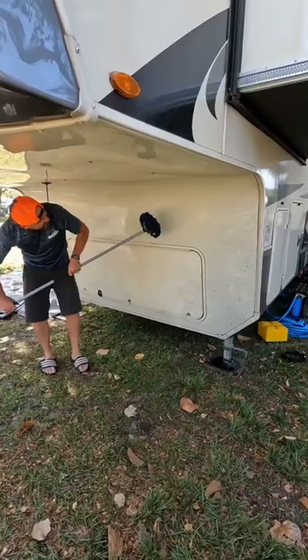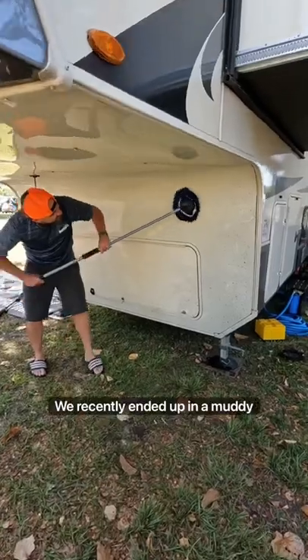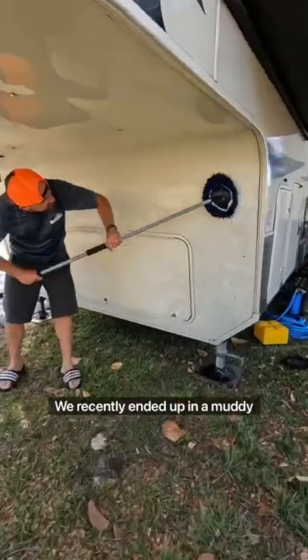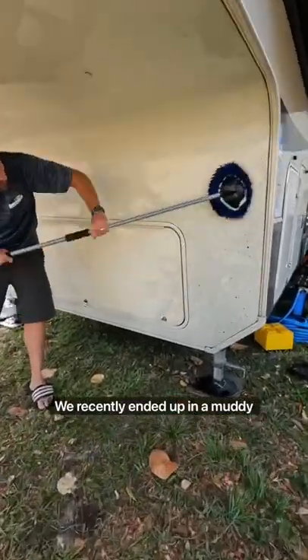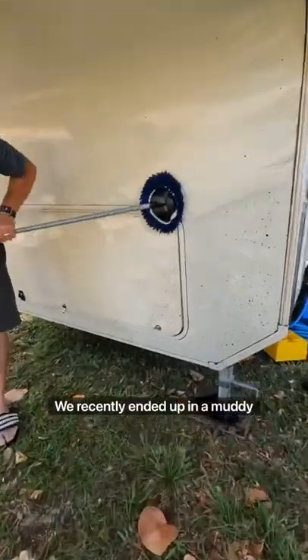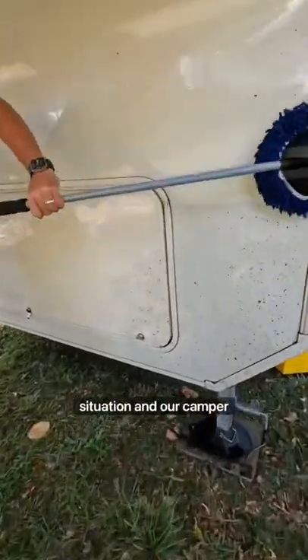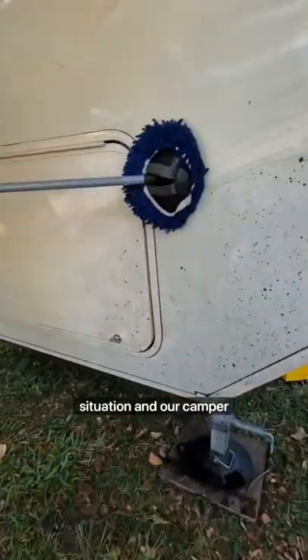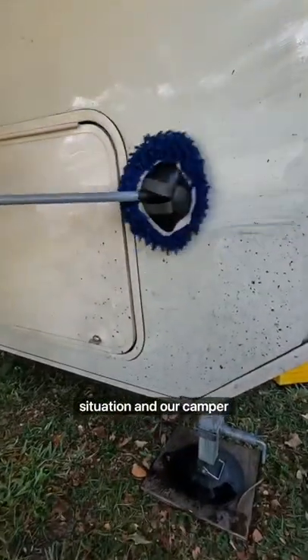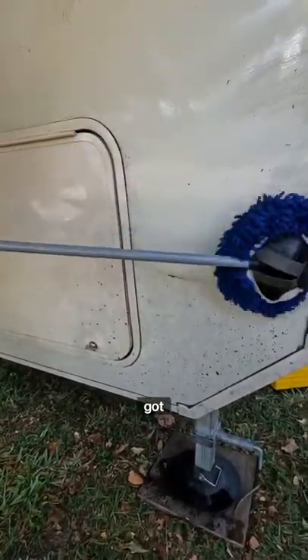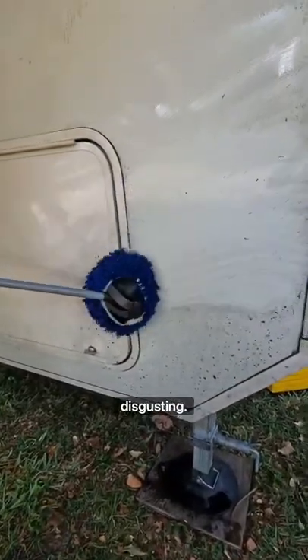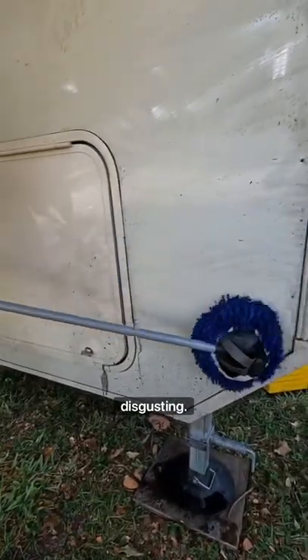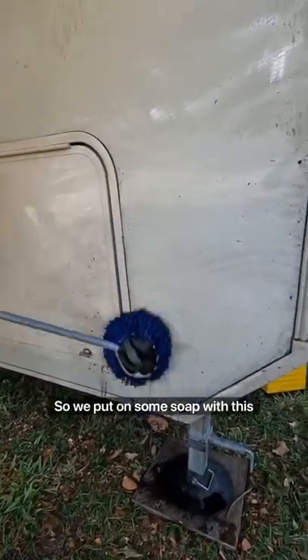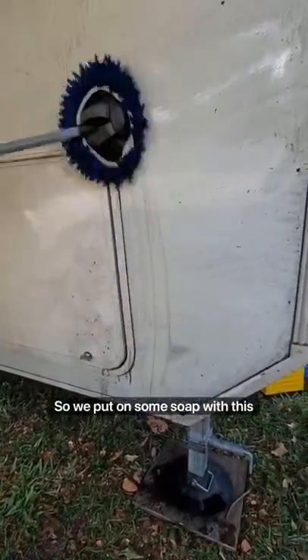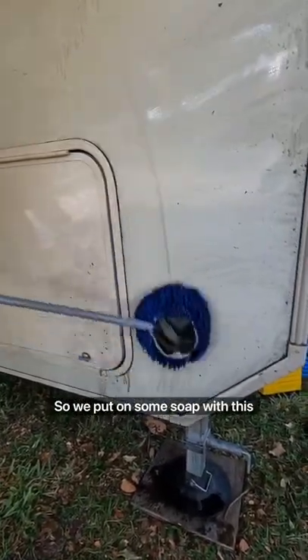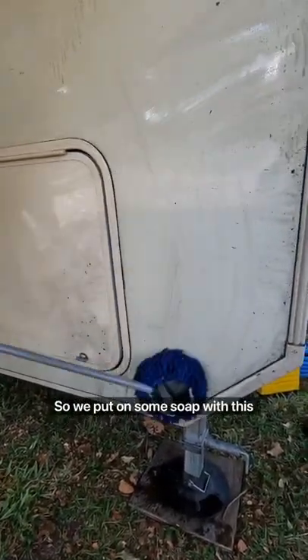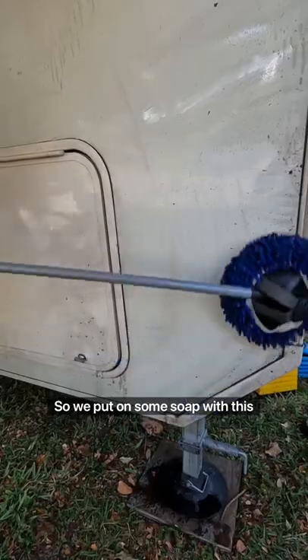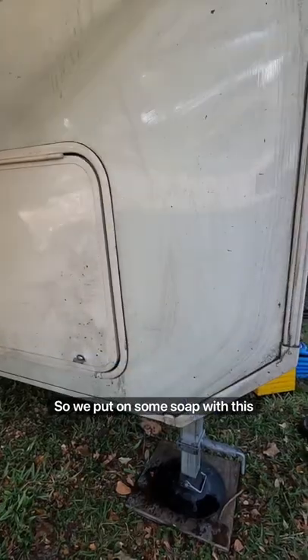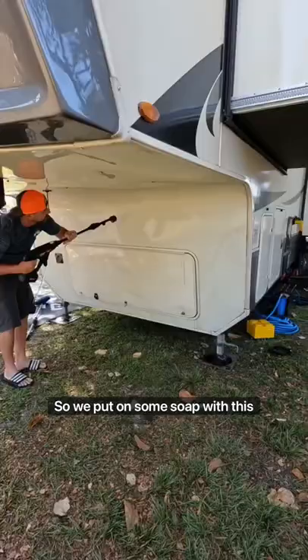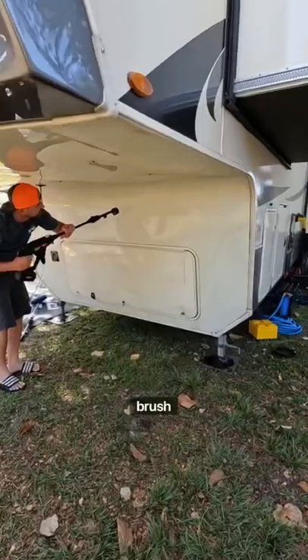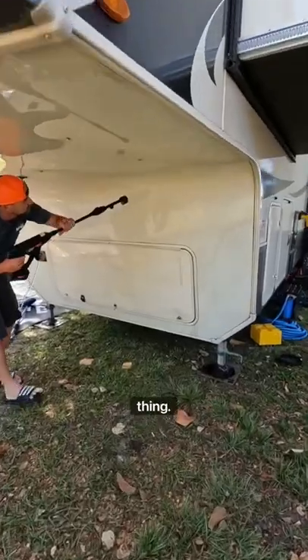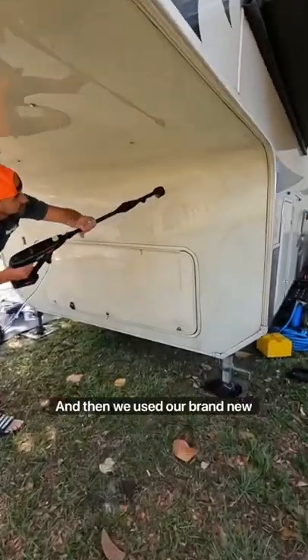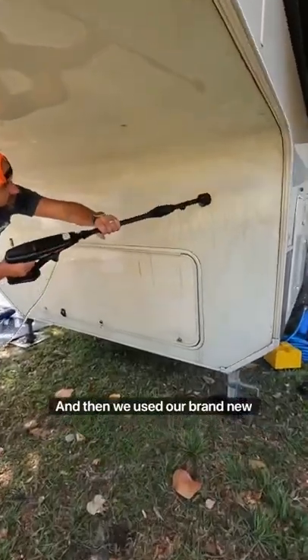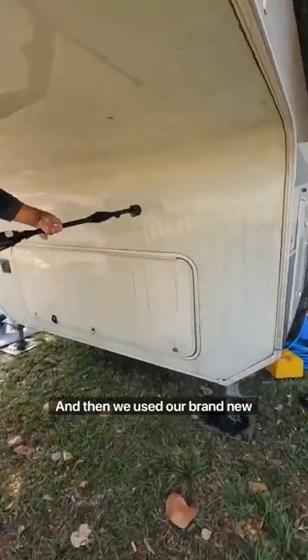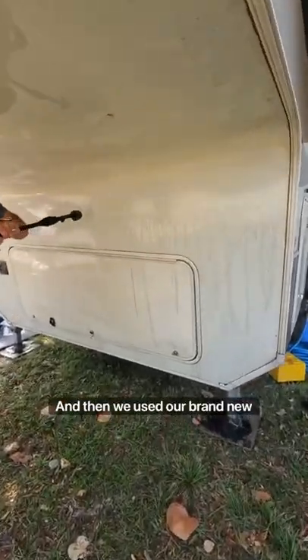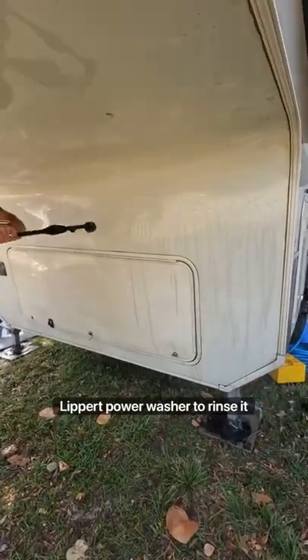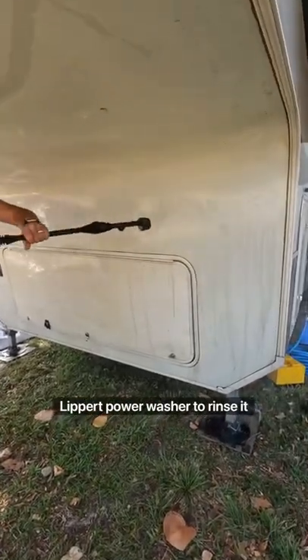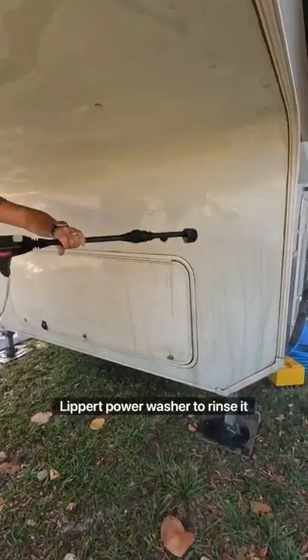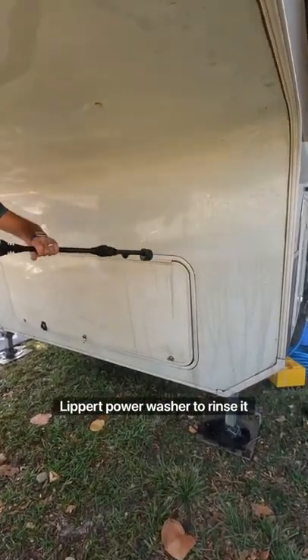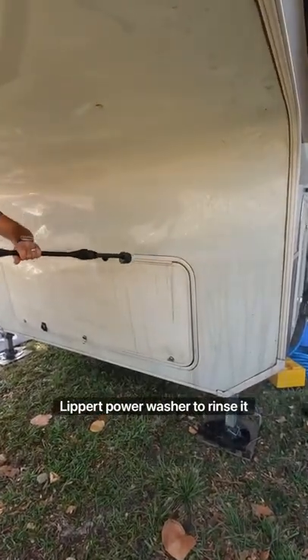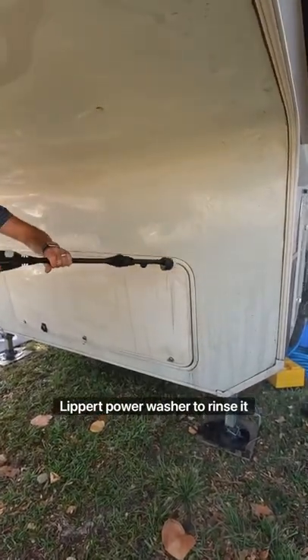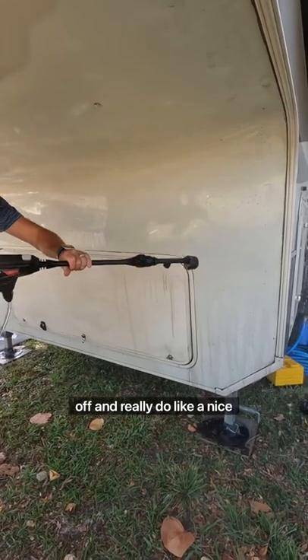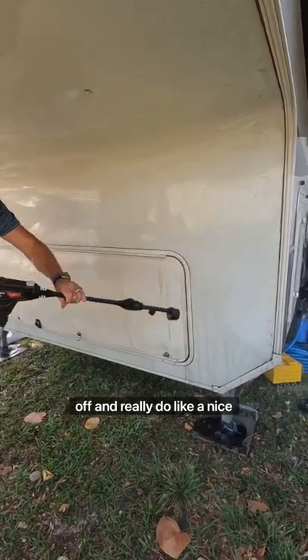We recently ended up in a muddy situation and our camper got disgusting, so we put on some soap with a brush and then used our brand new Lippert power washer to rinse it off and do a nice deep clean.